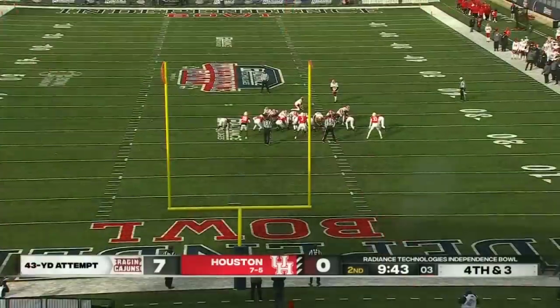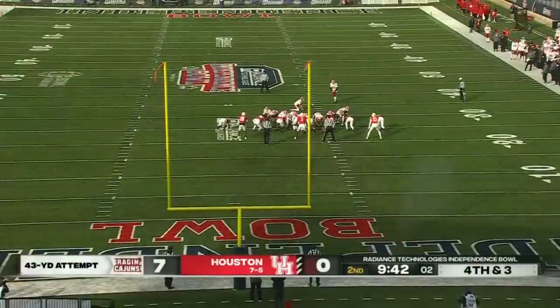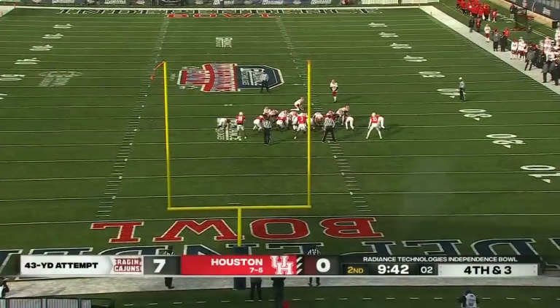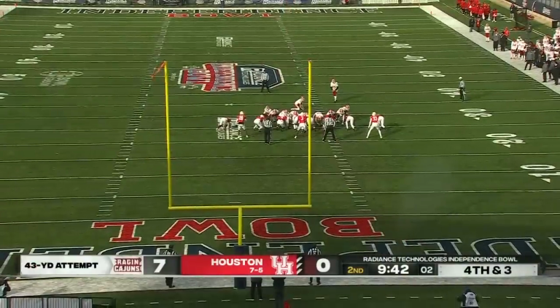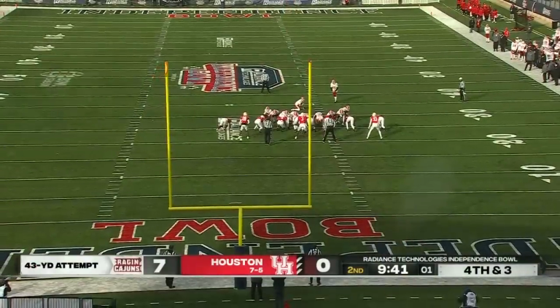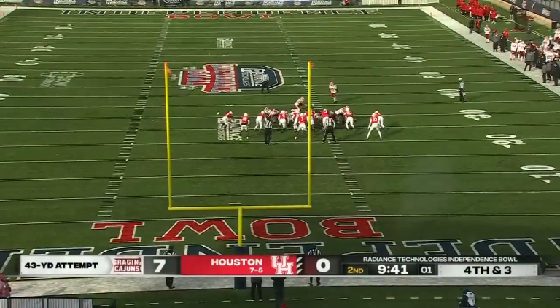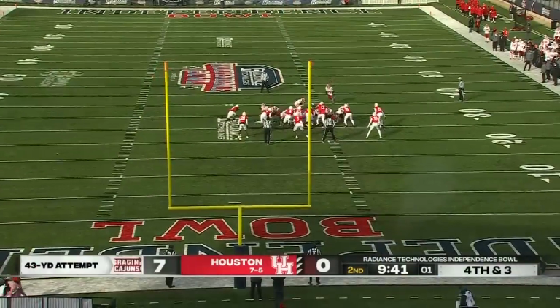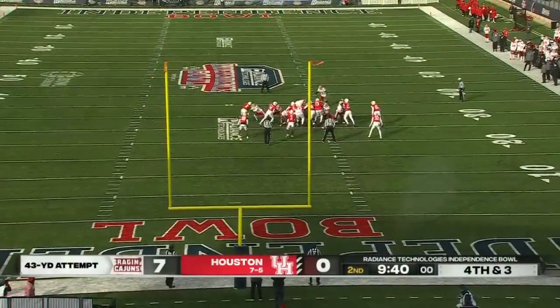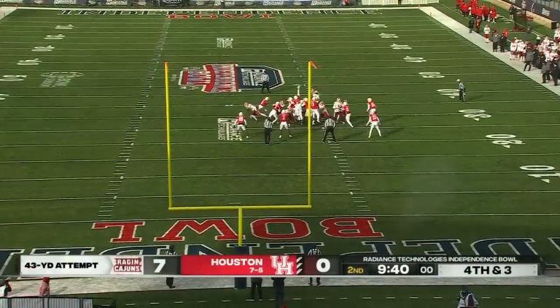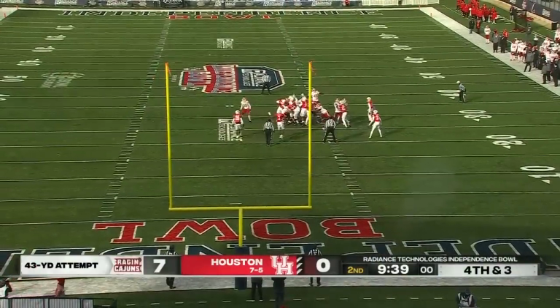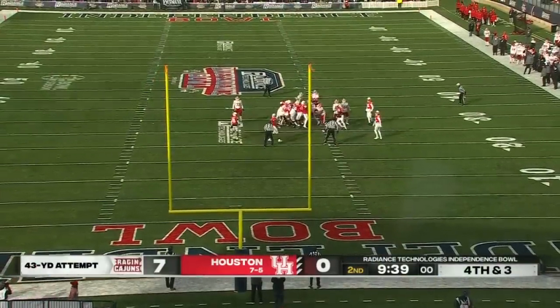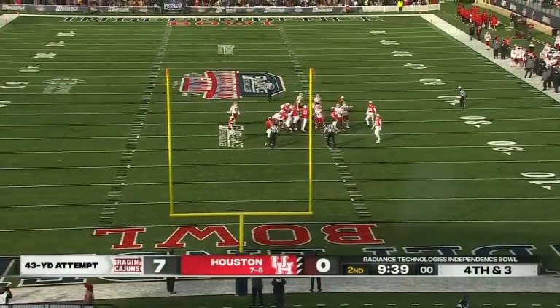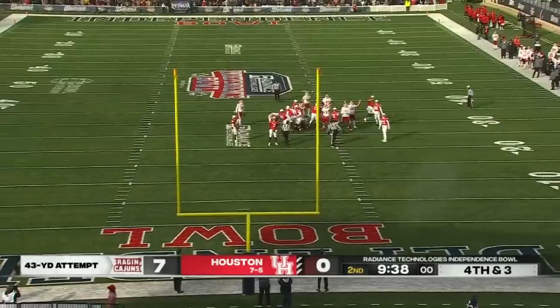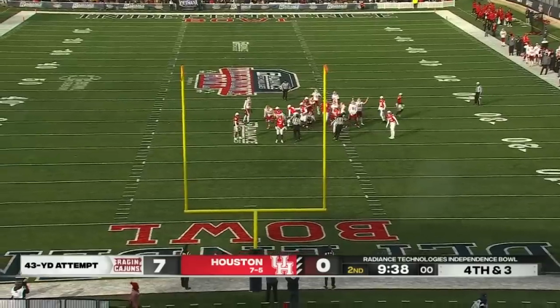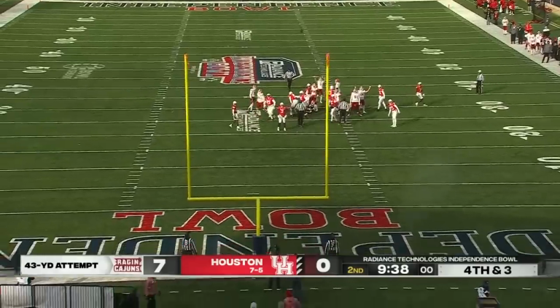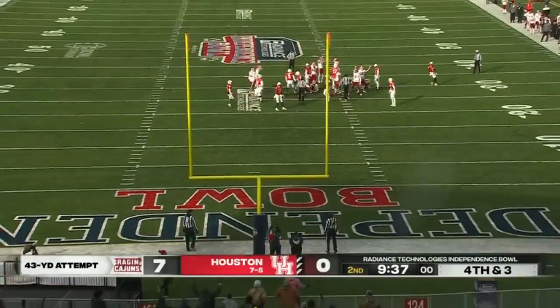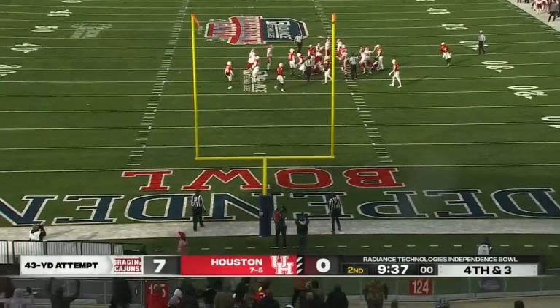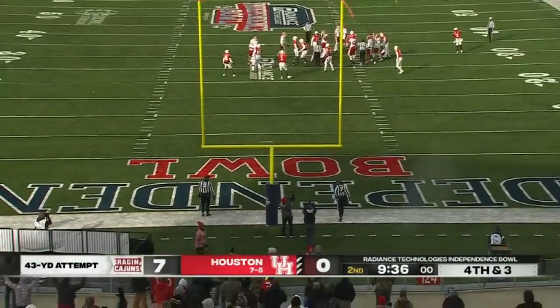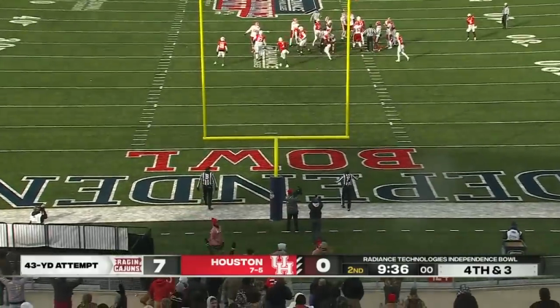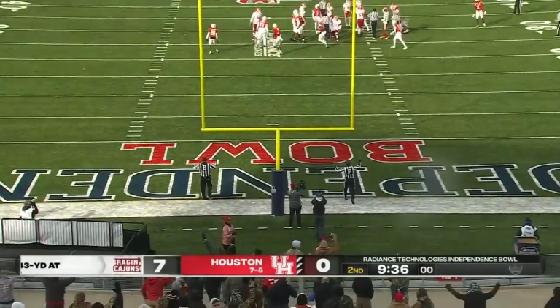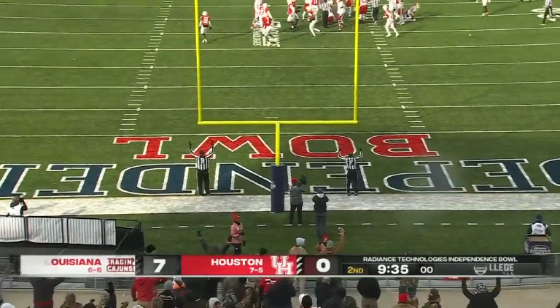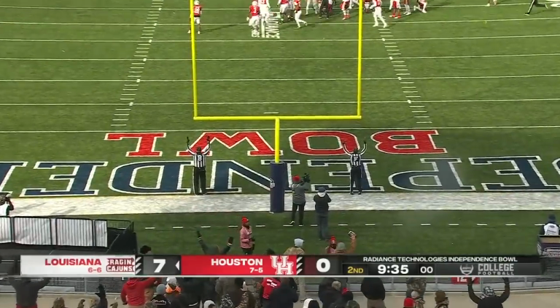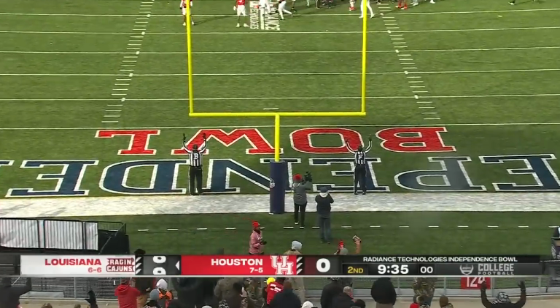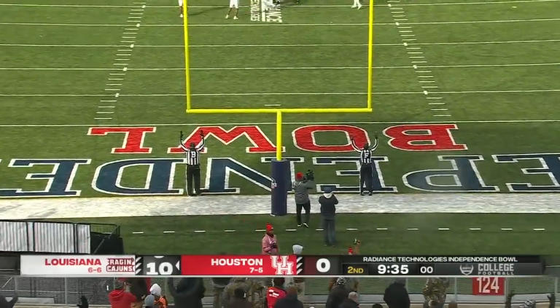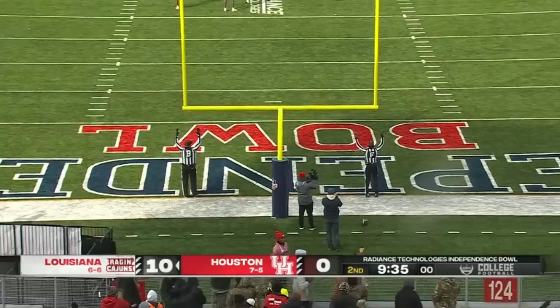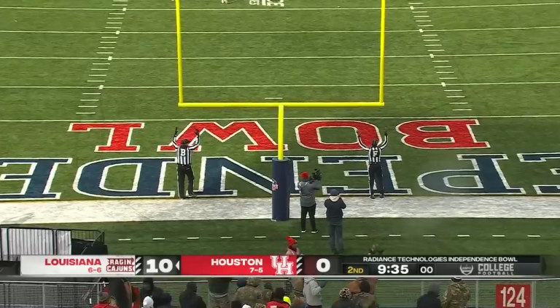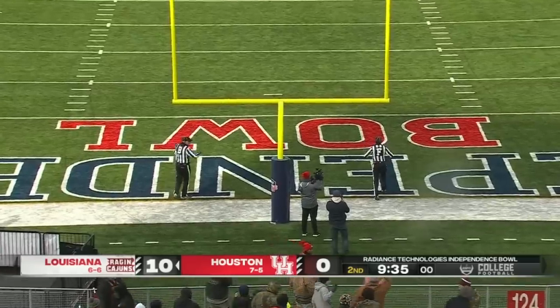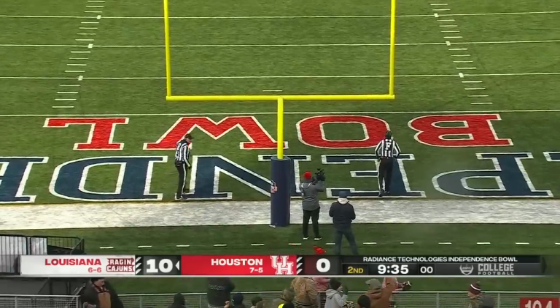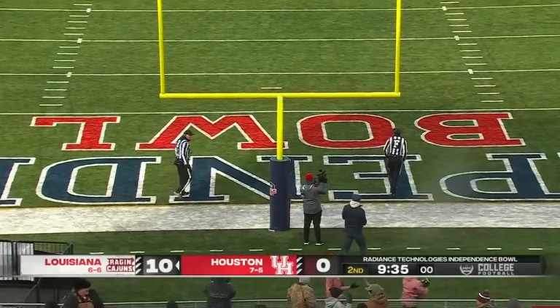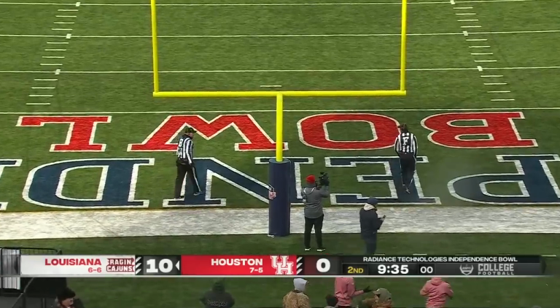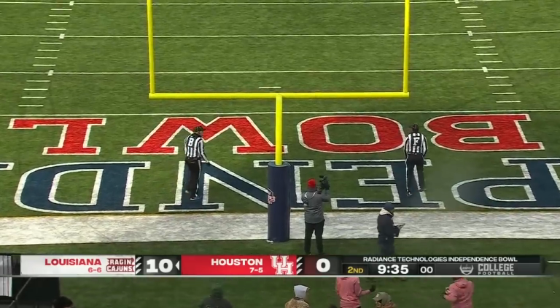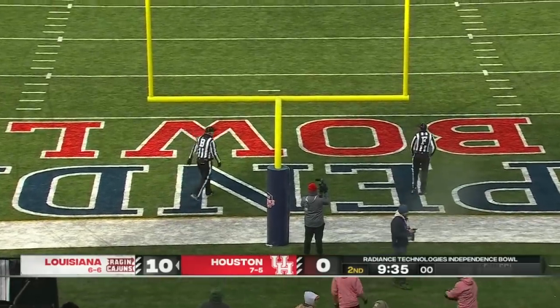Out of the hold of Daylon Cambry. Execution looks good. Let's see if the kick is good — and it is. A flag is down, however.